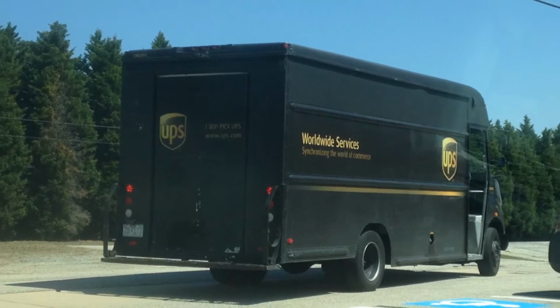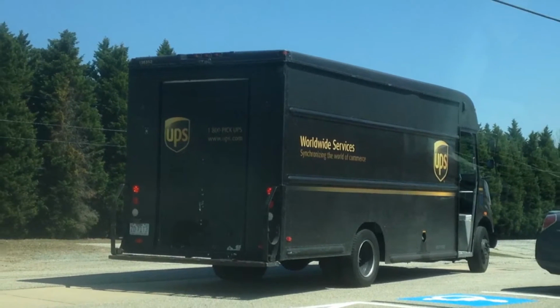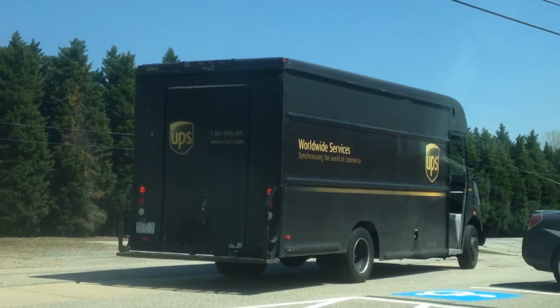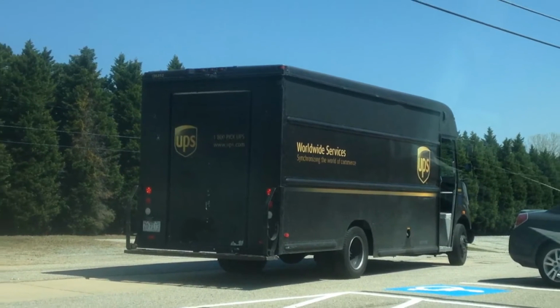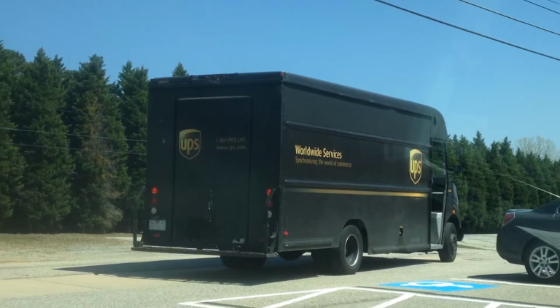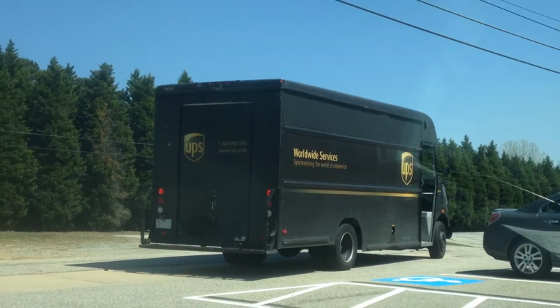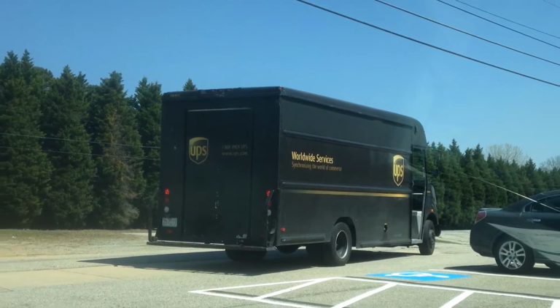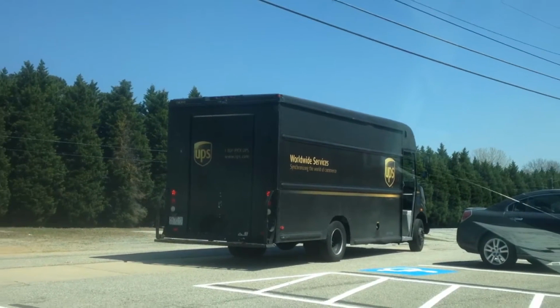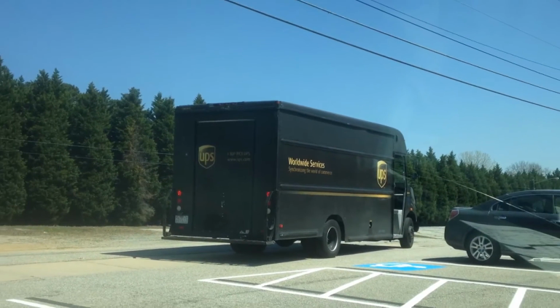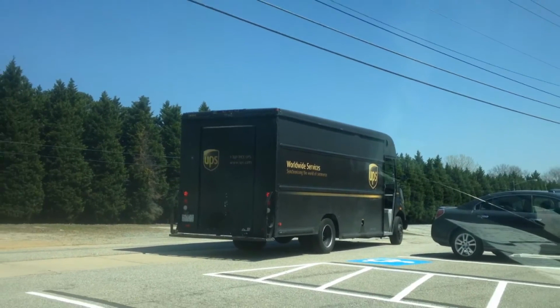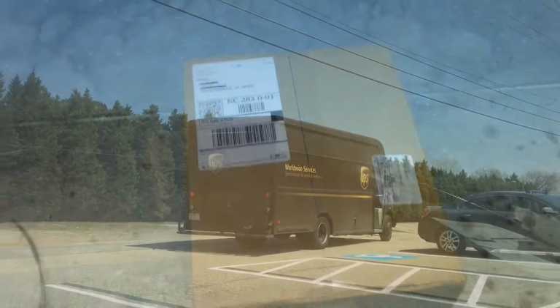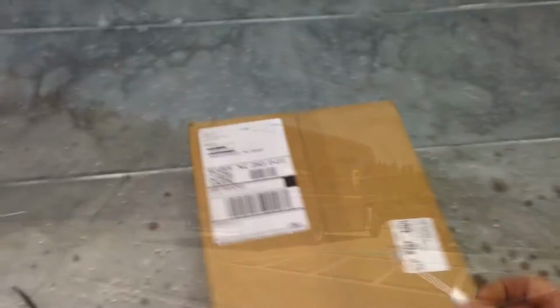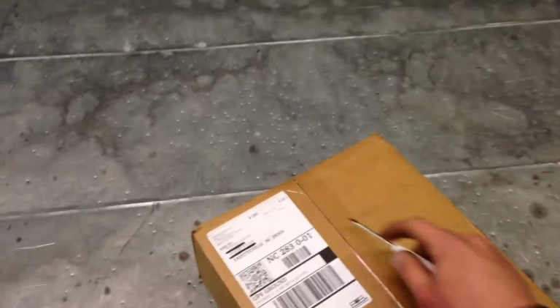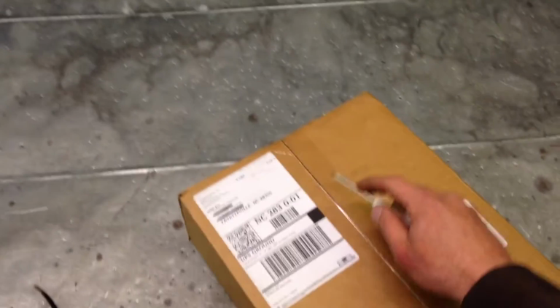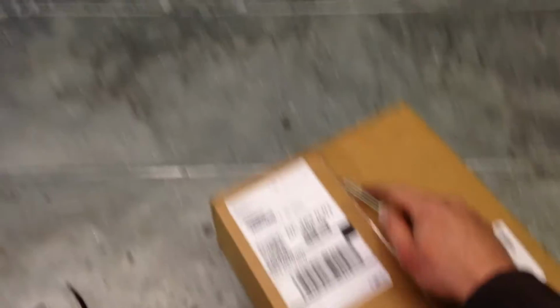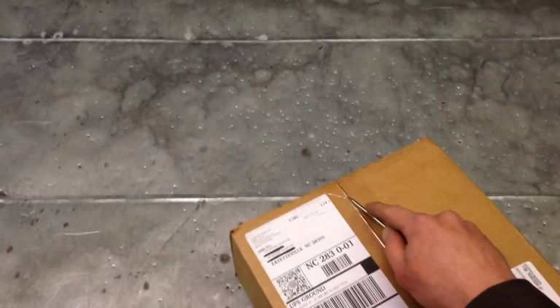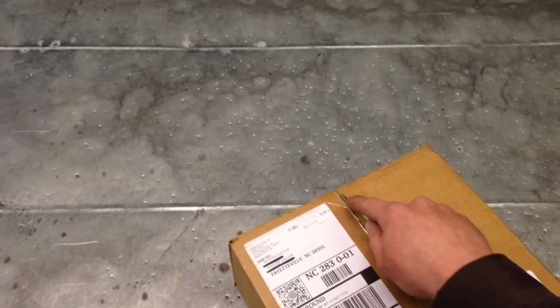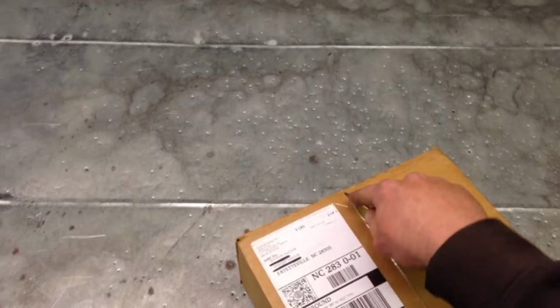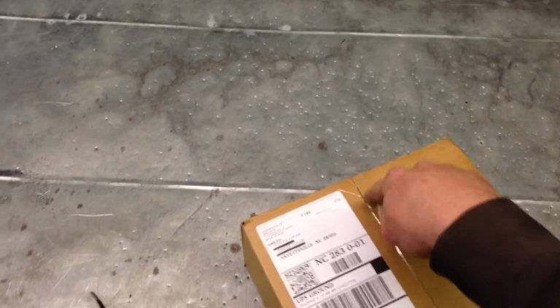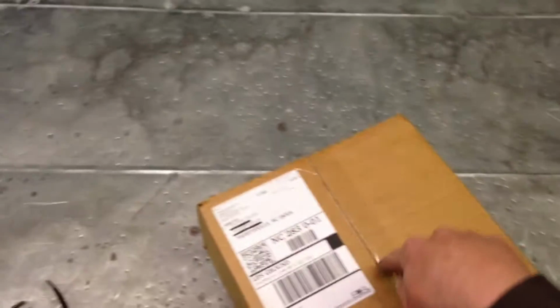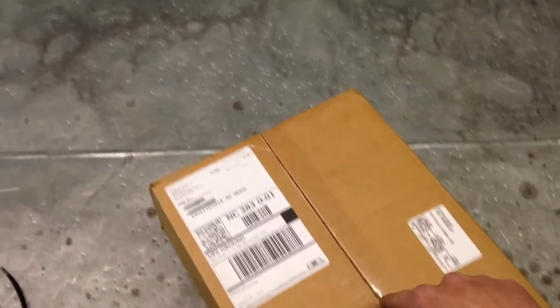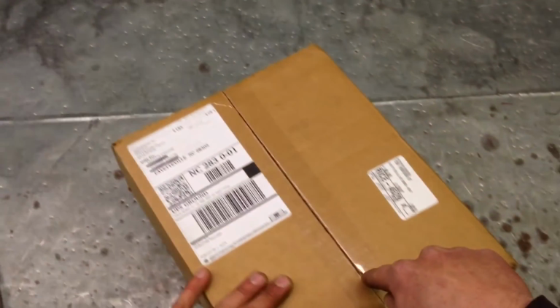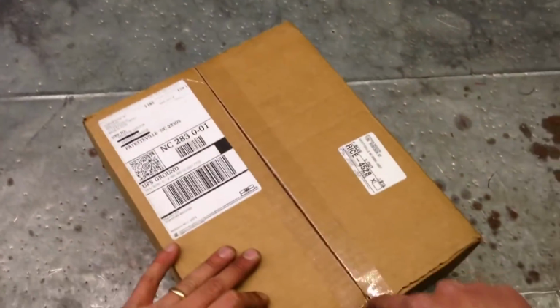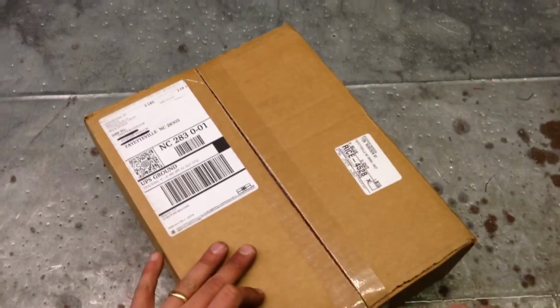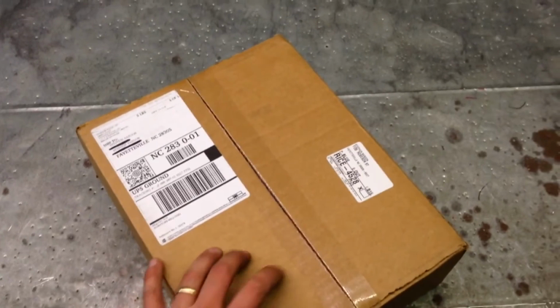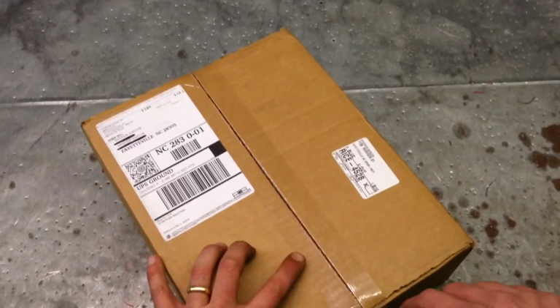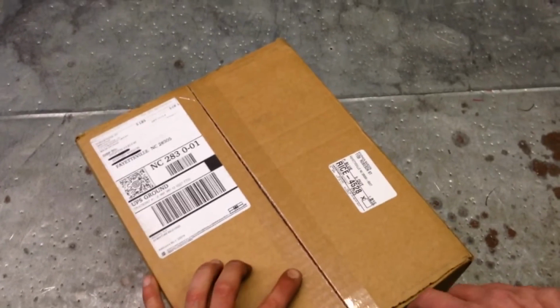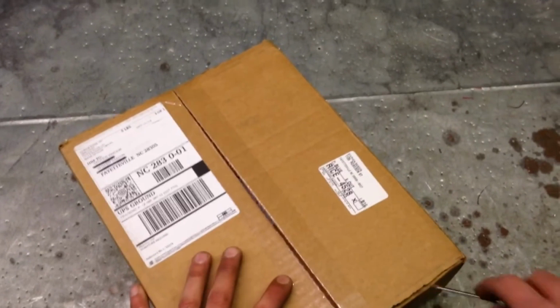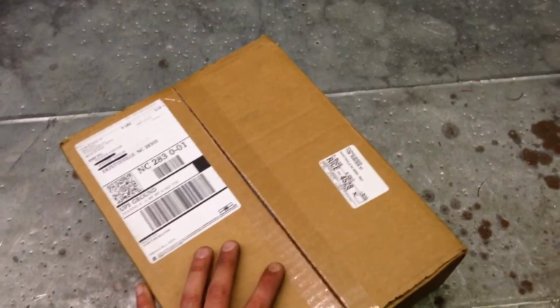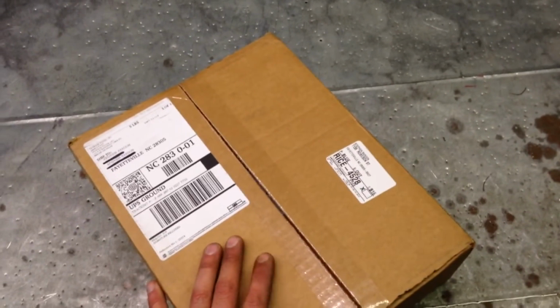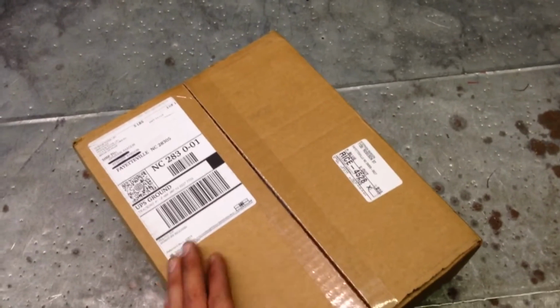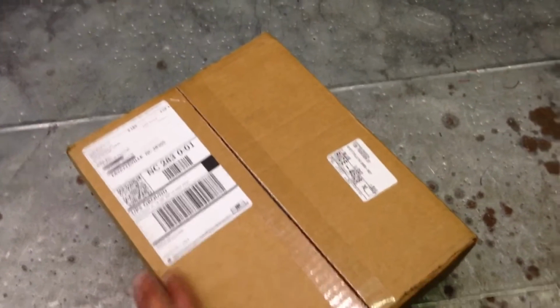On February 24th, 2014, I made a phone call to True Tech Tools about the i-Manifold. Today, March 26th, 2014, my package arrived in the mail.